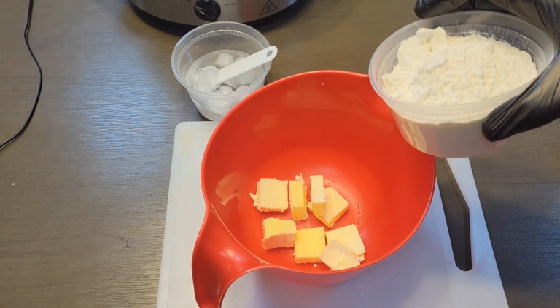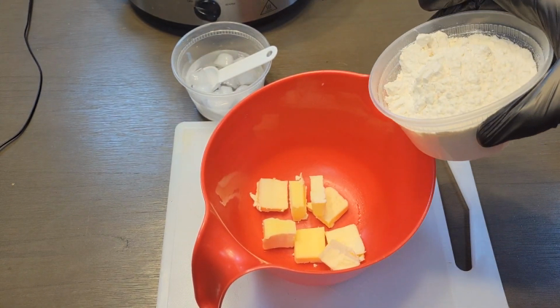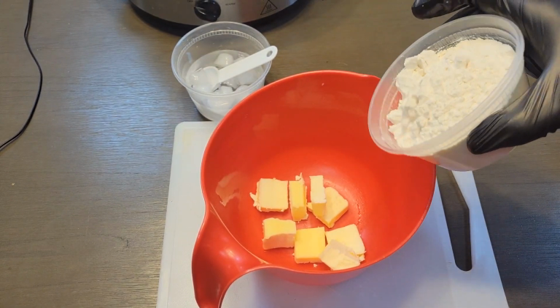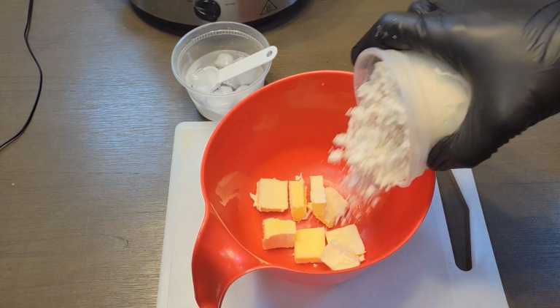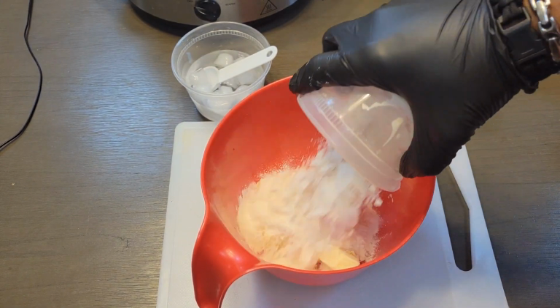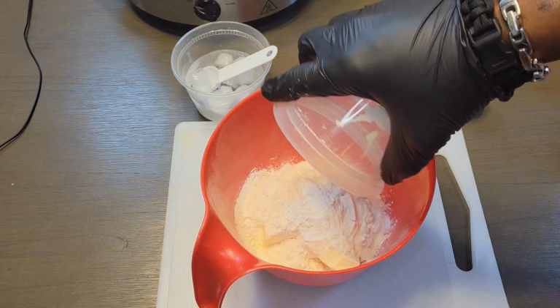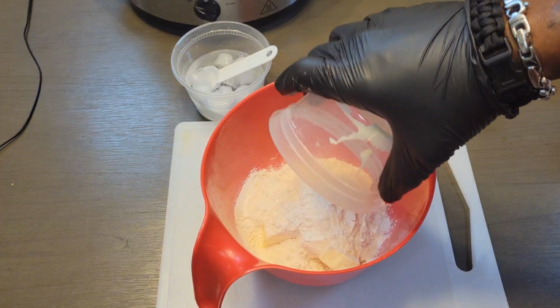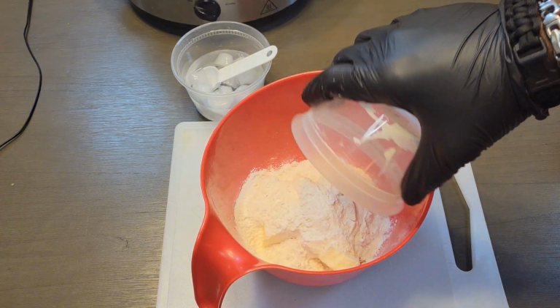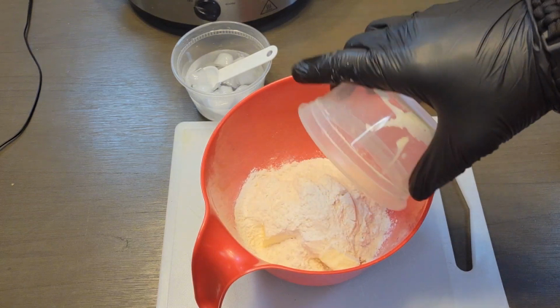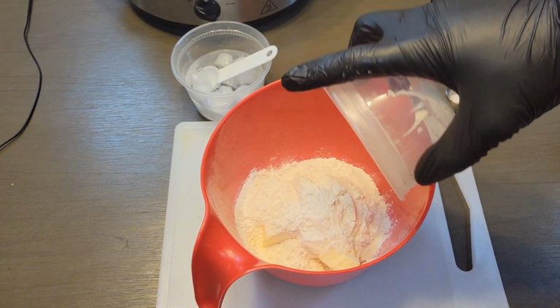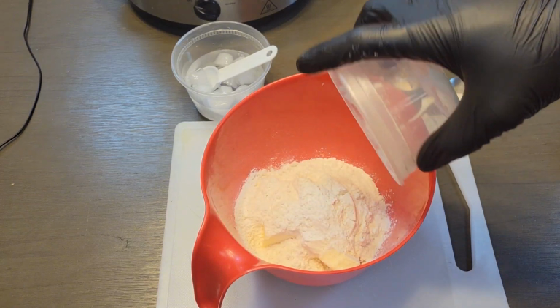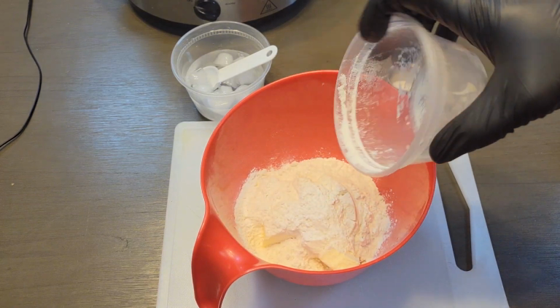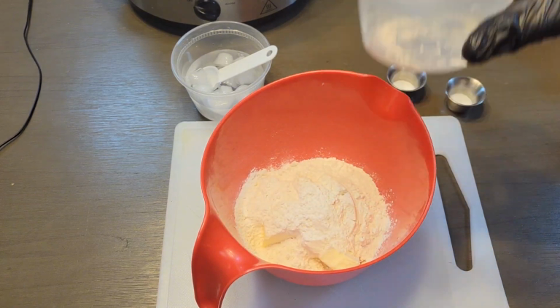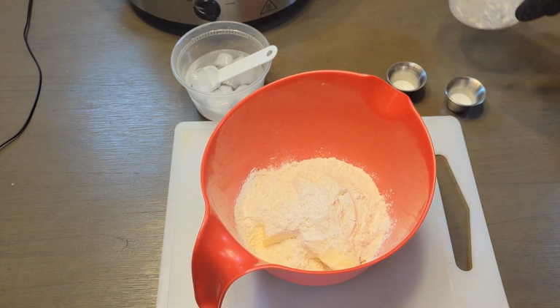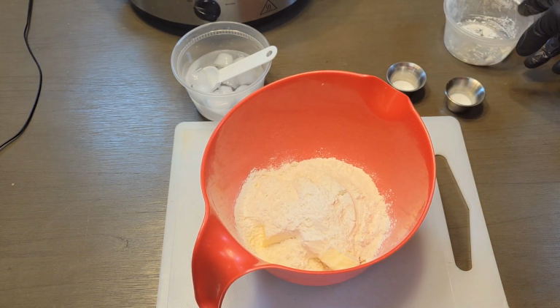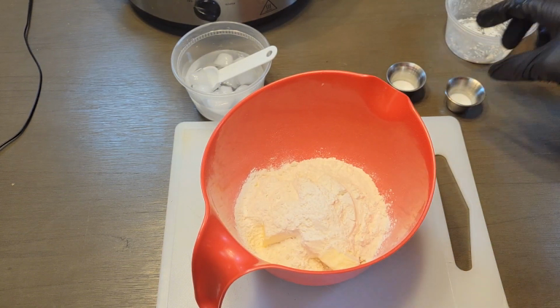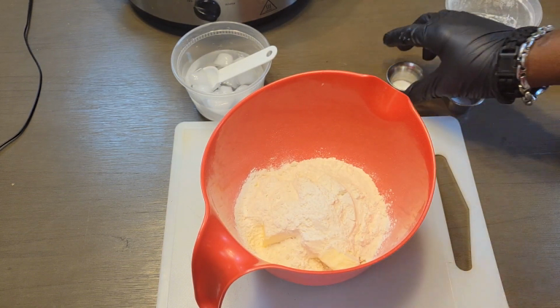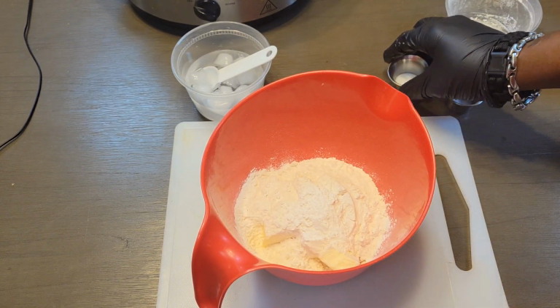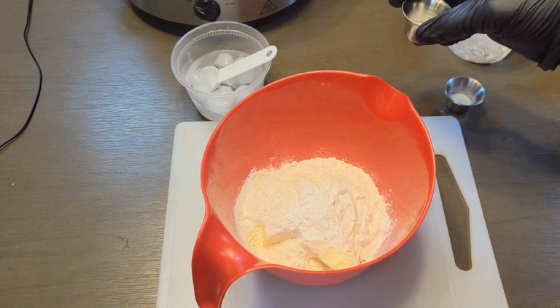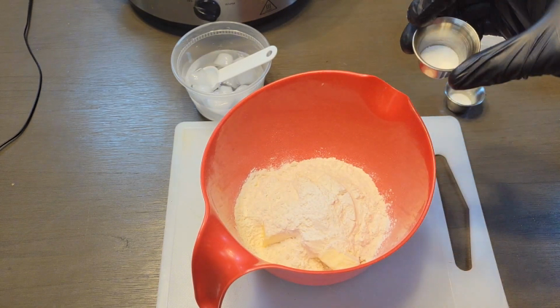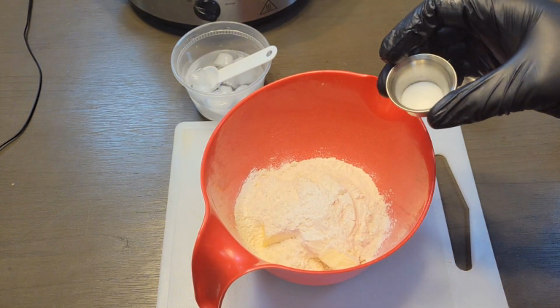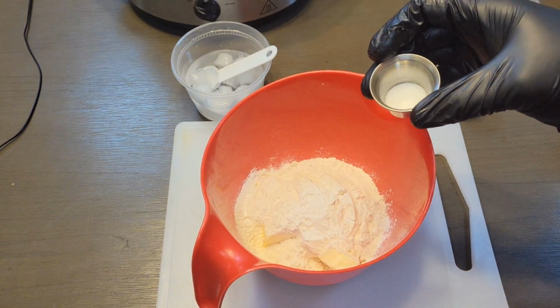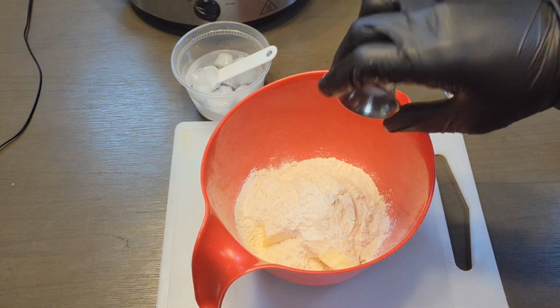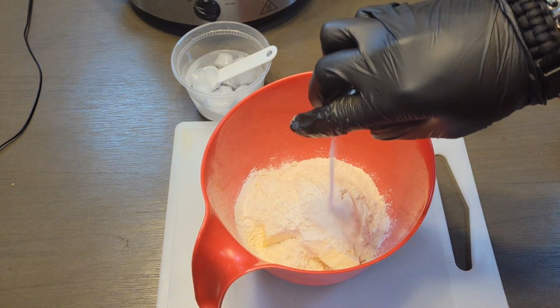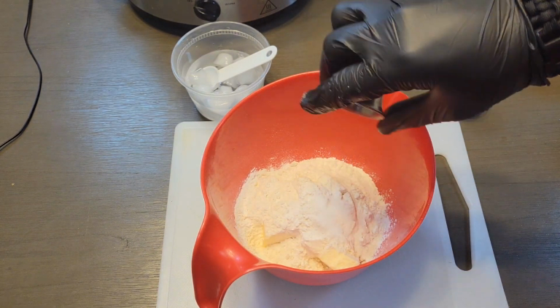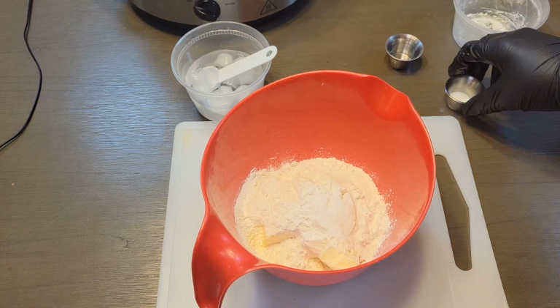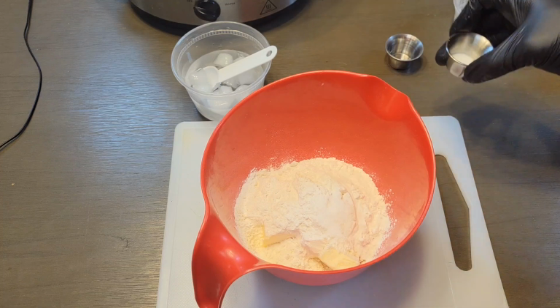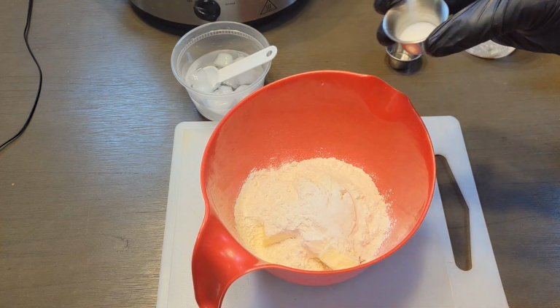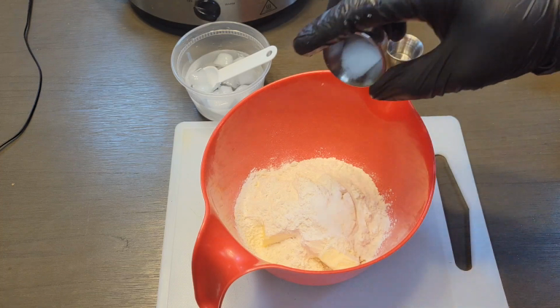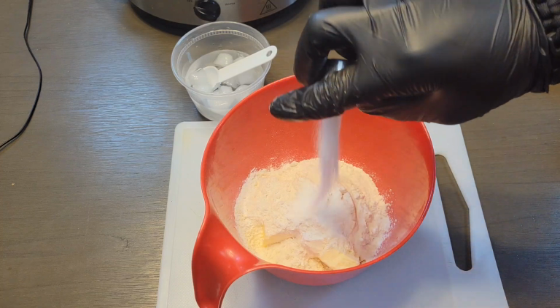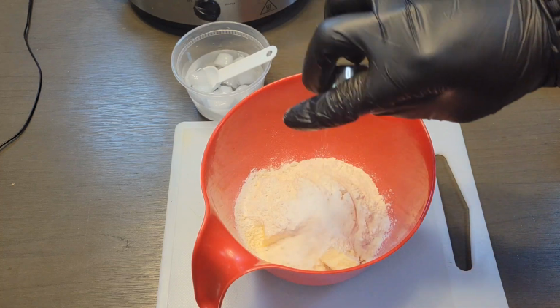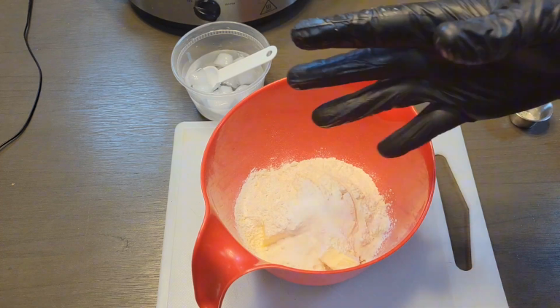Now you can double this portion if you need more, but I usually just do this size because it's just me sometimes. I'll make about six pies out of this portion.